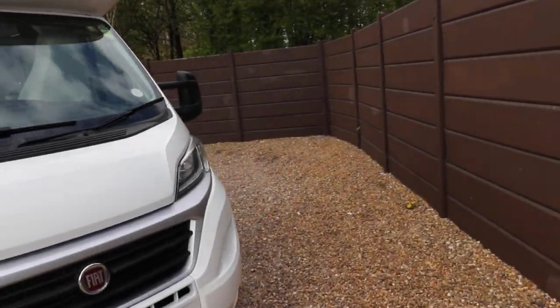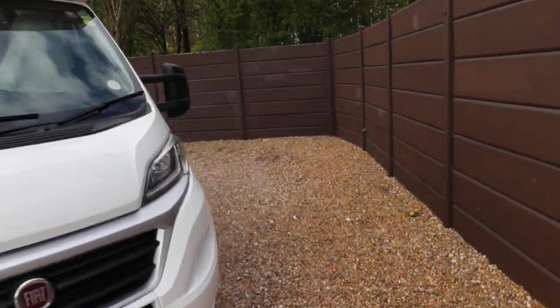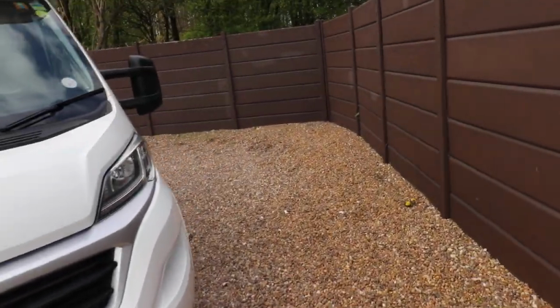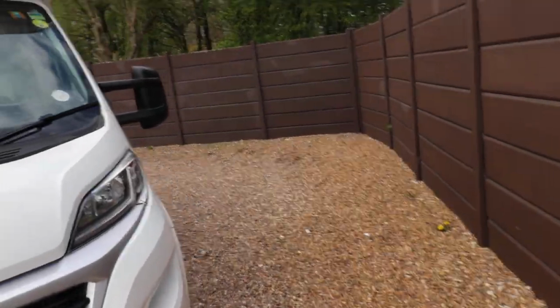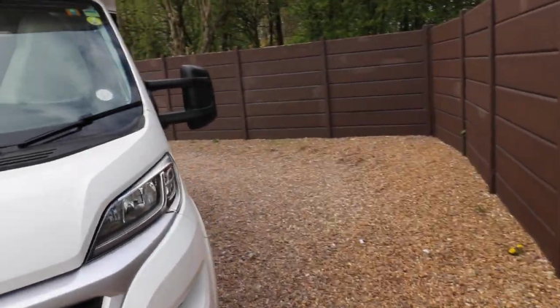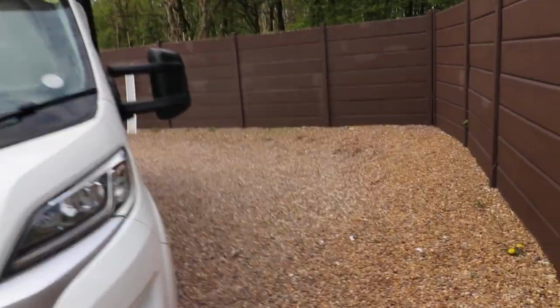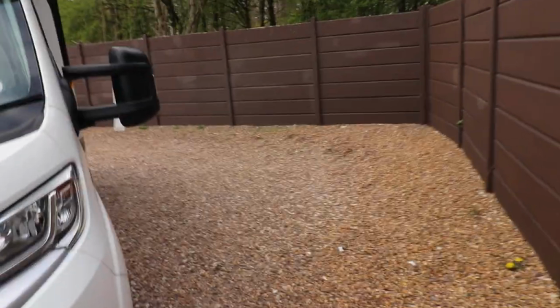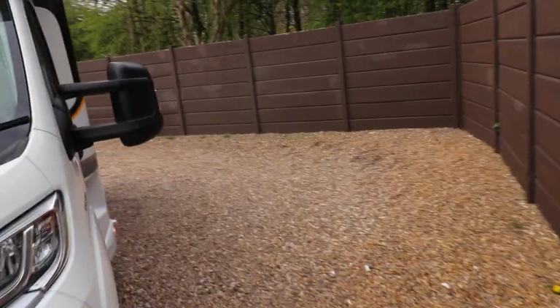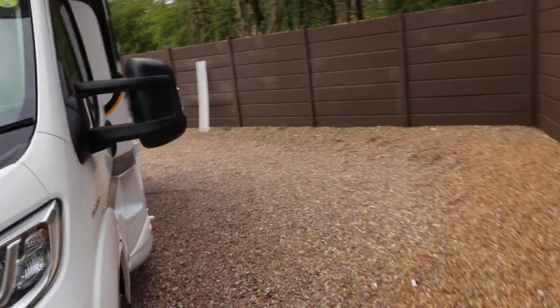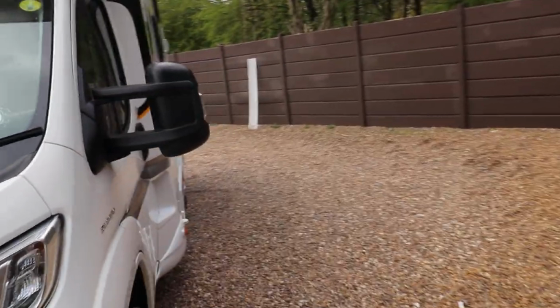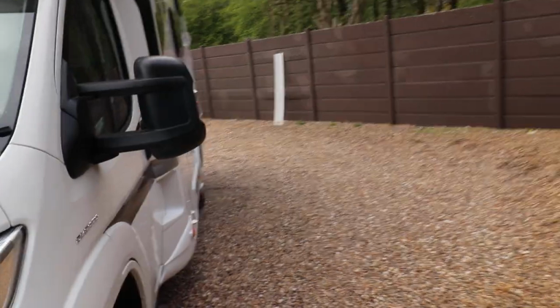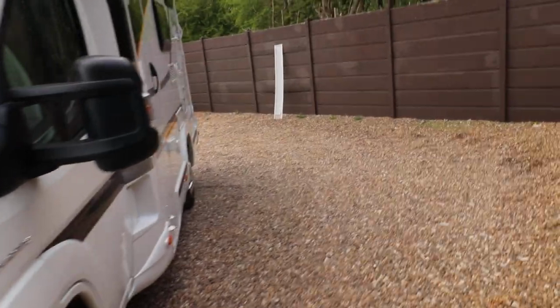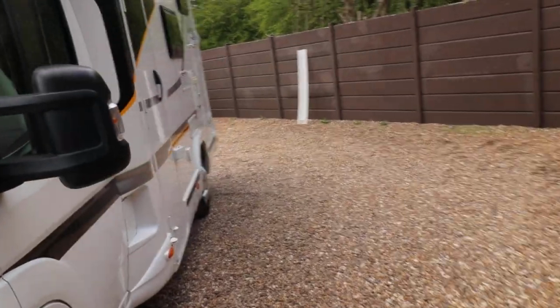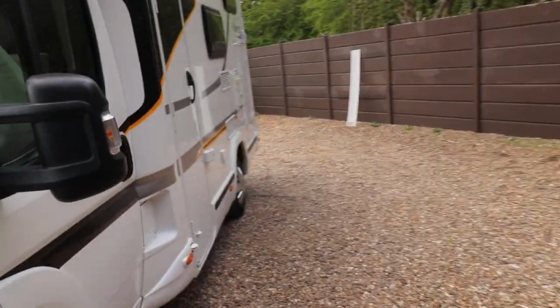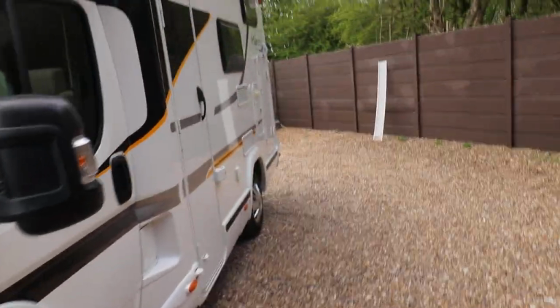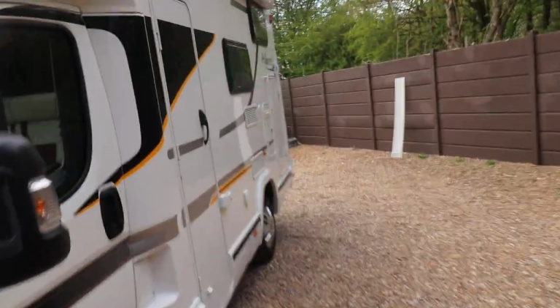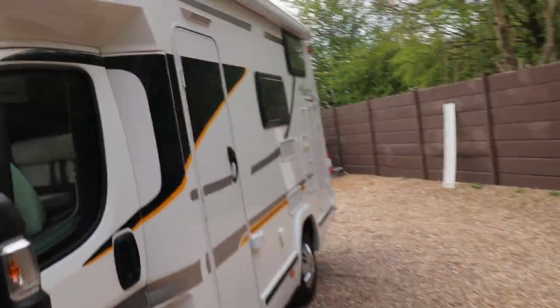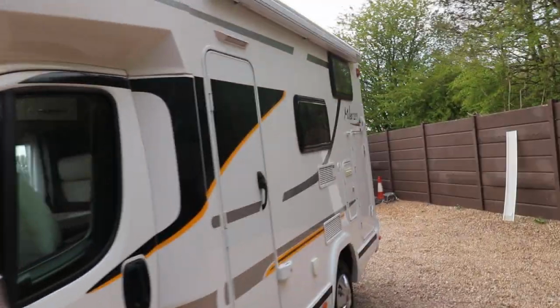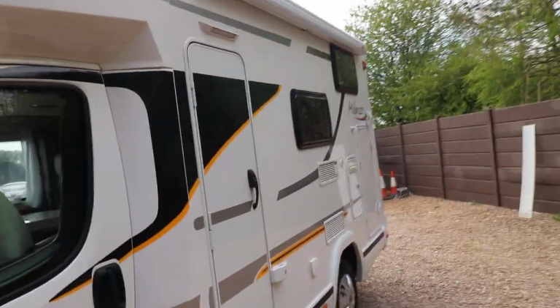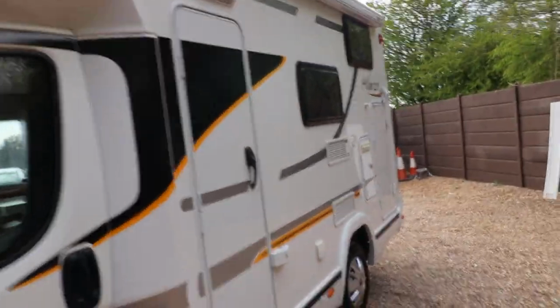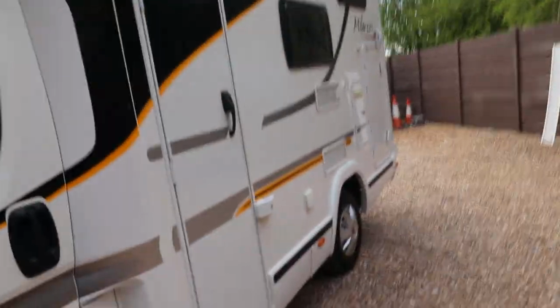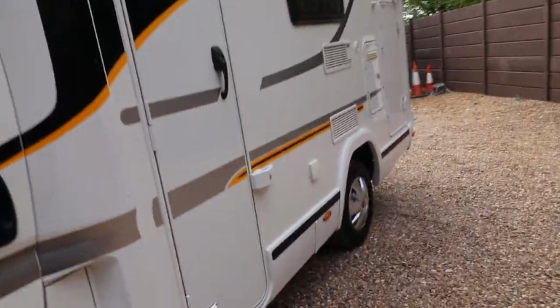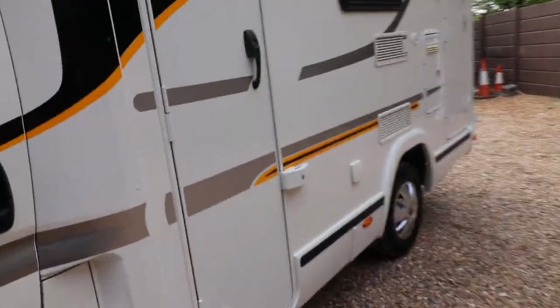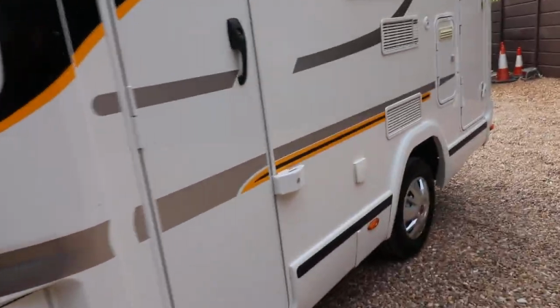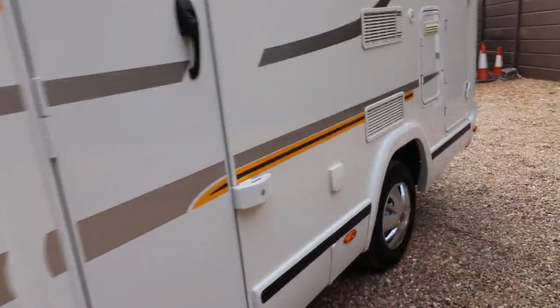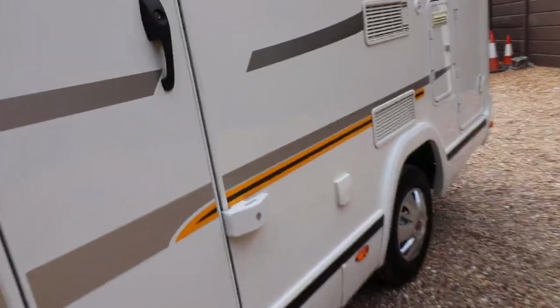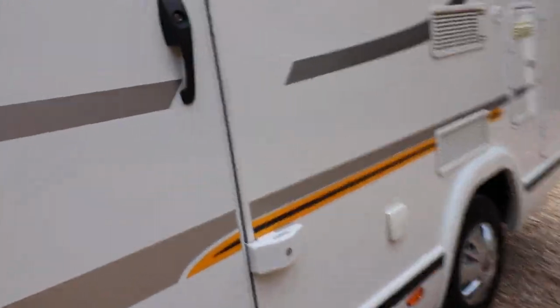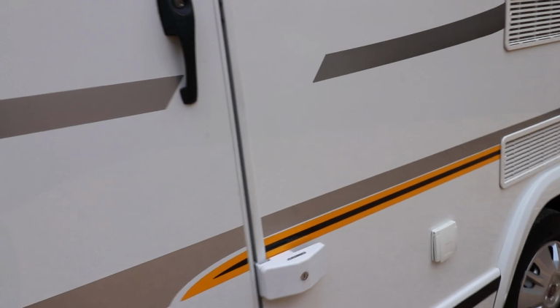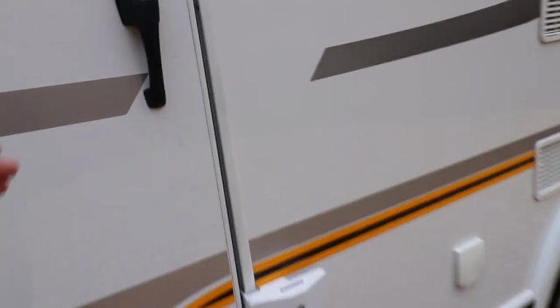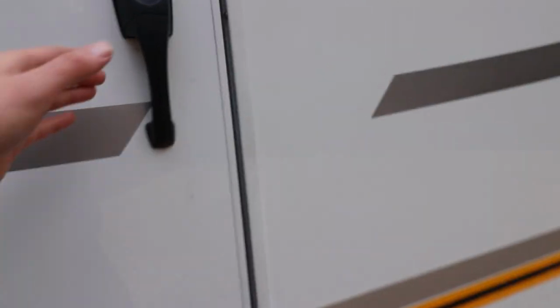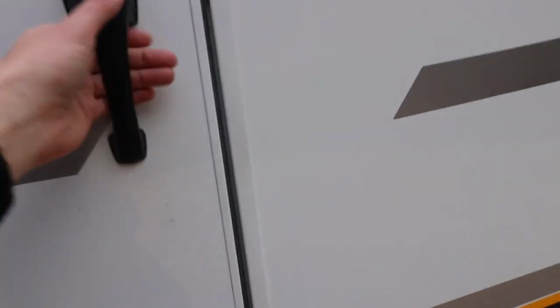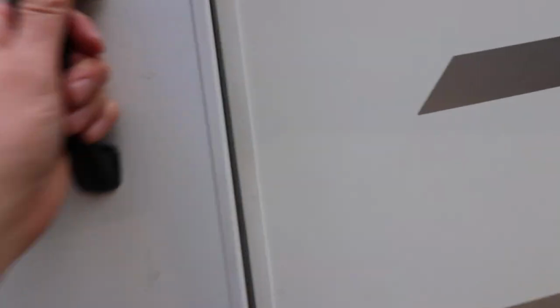It has a full-width garage. On the side it also has an awning and additional security locks. On the rear there is a cycle rack.